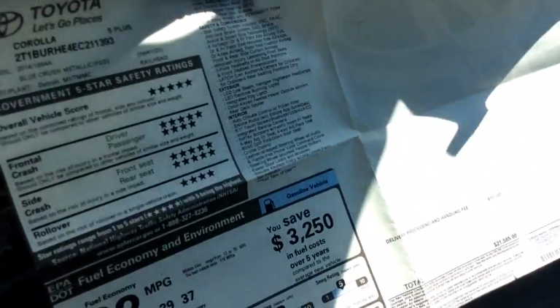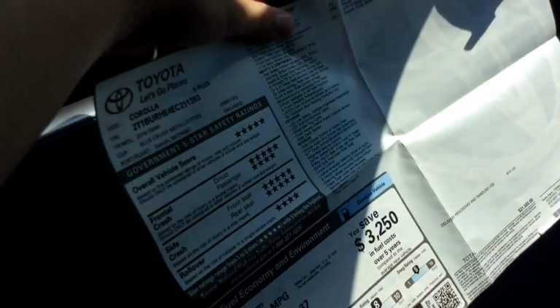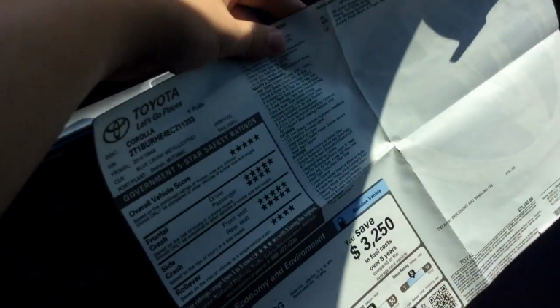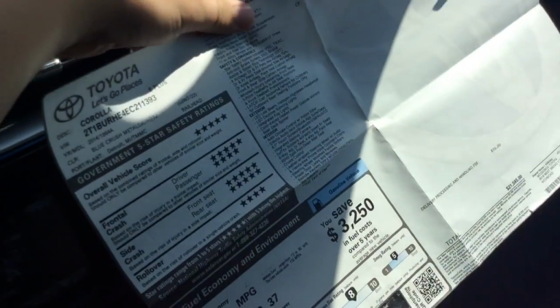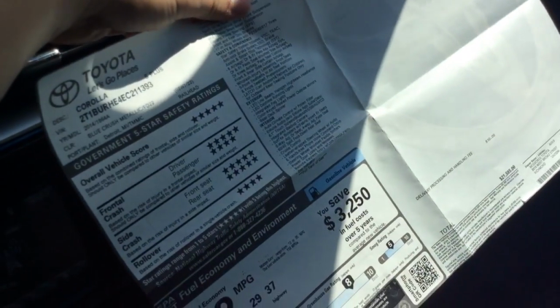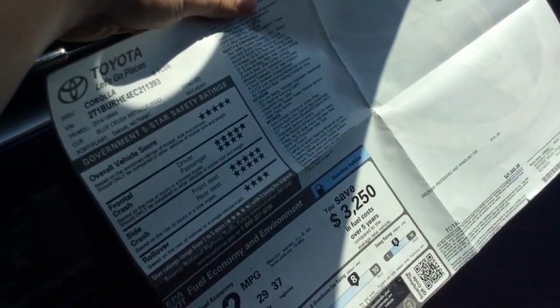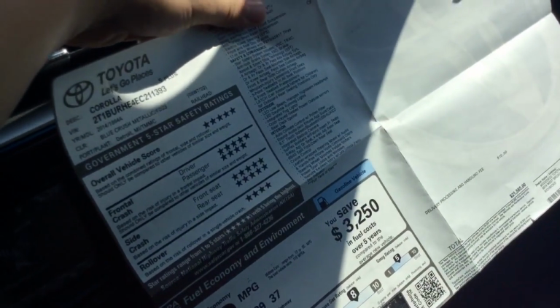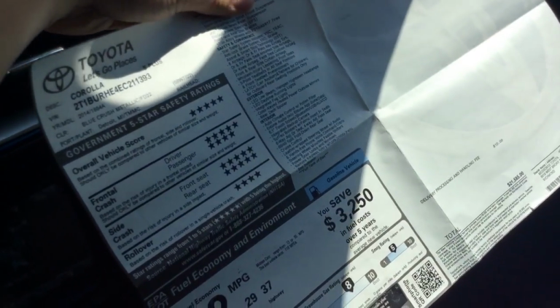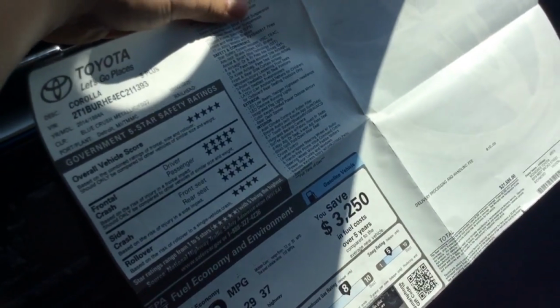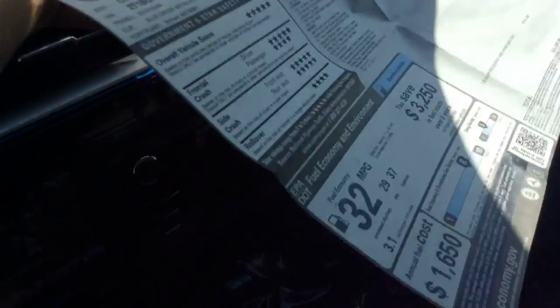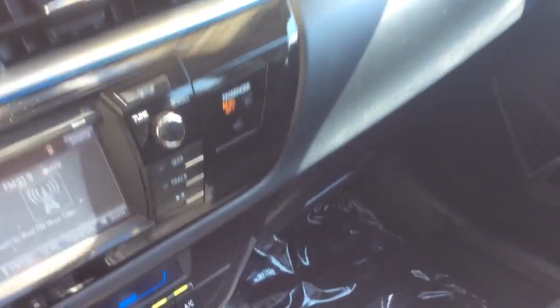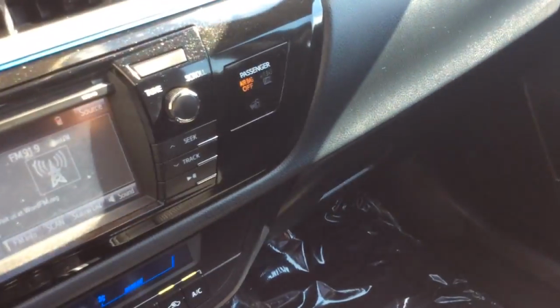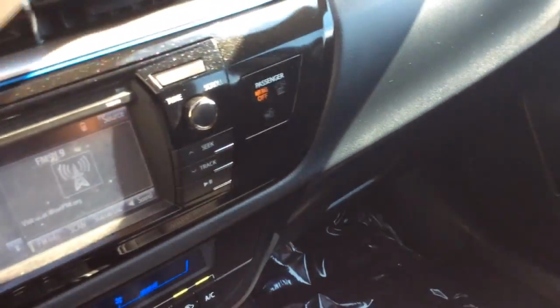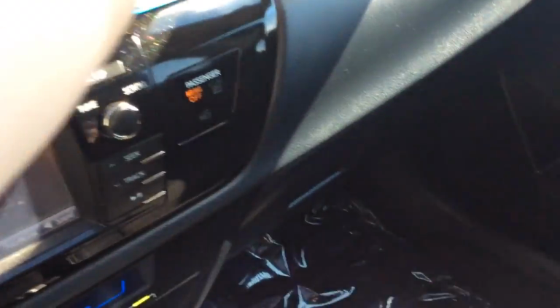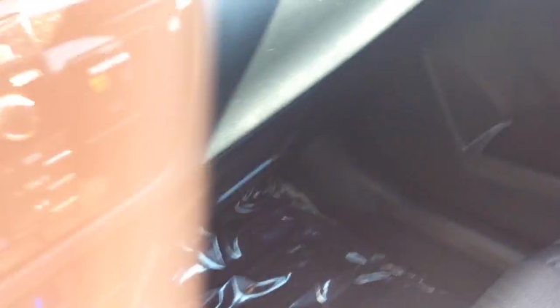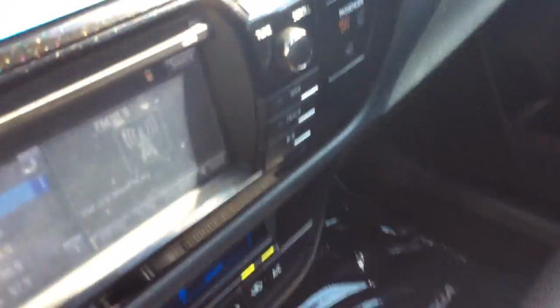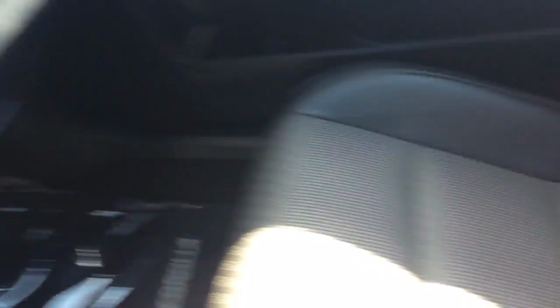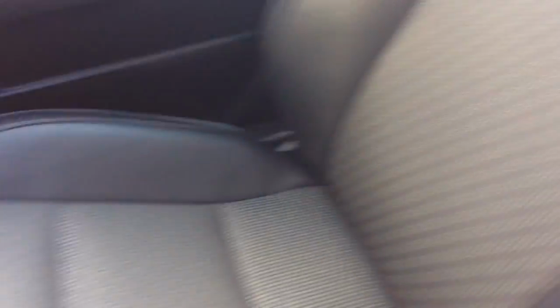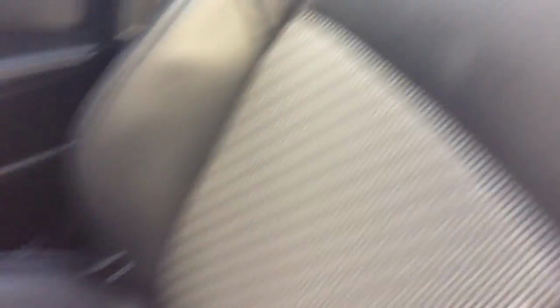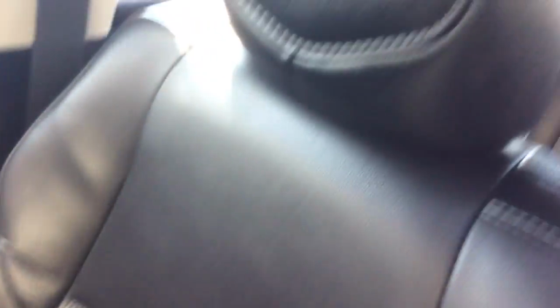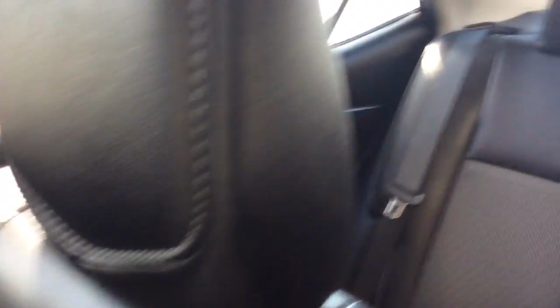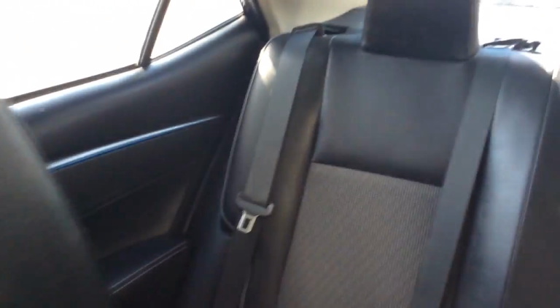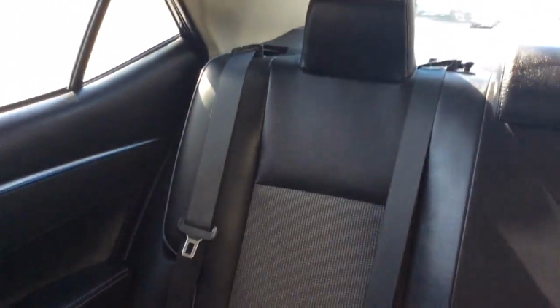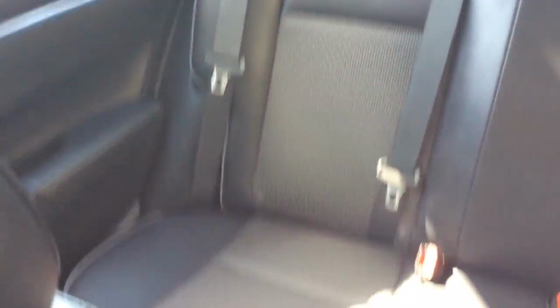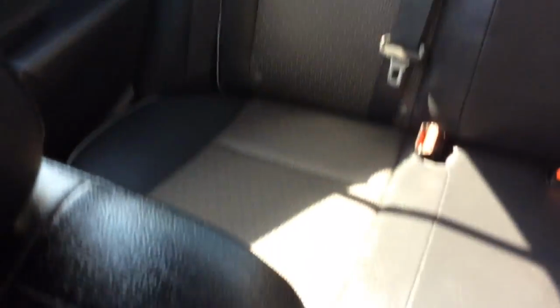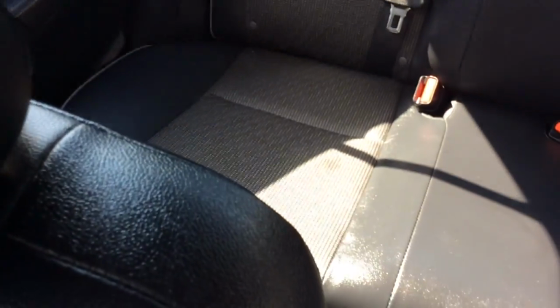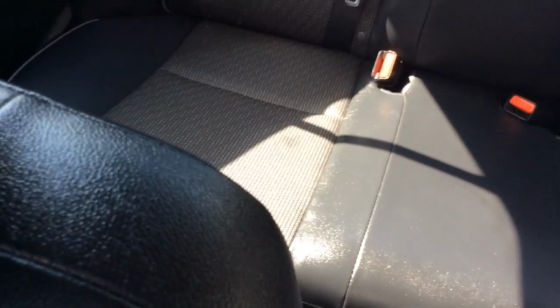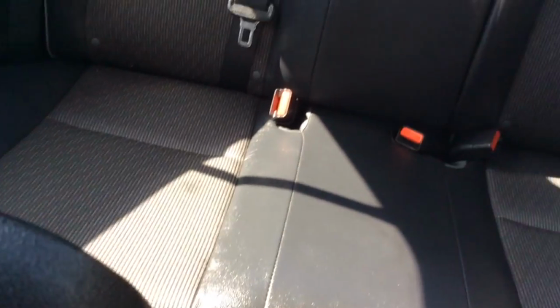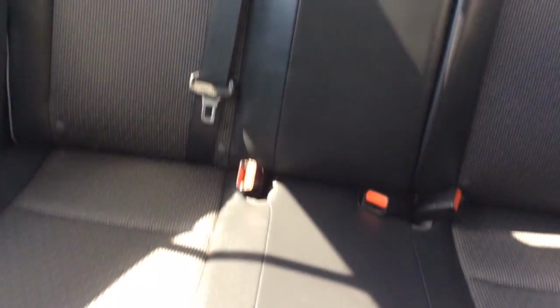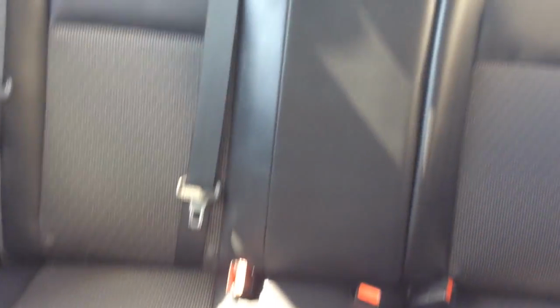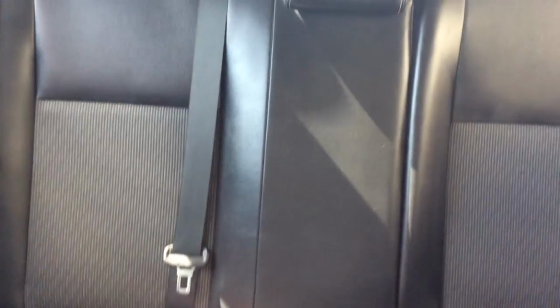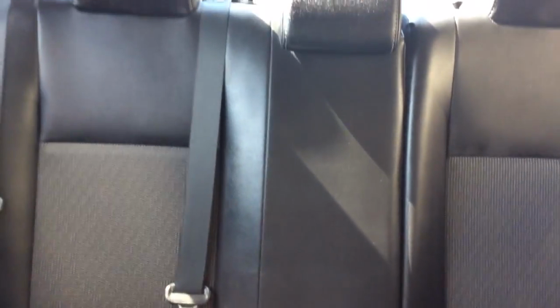I still have the original window sticker — kind of a cool thing. The color is Blue Crushed Metallic, which looks like the official color. The interior is a nice, clean car. That's what we try to highlight with this car — it's an above-average used car inside and out.